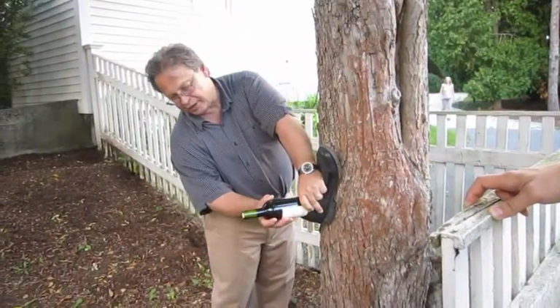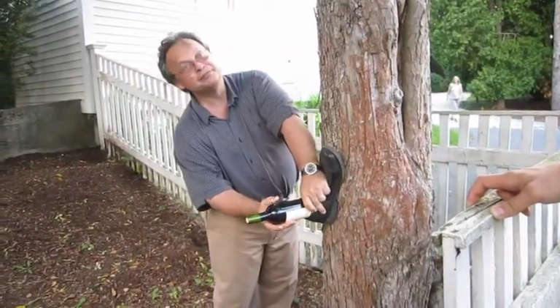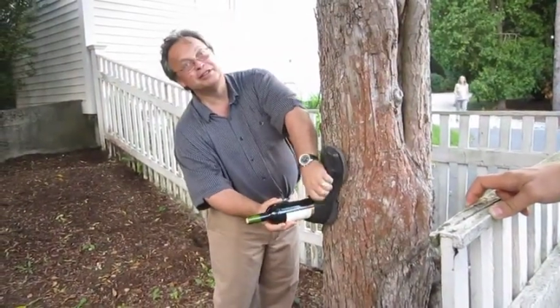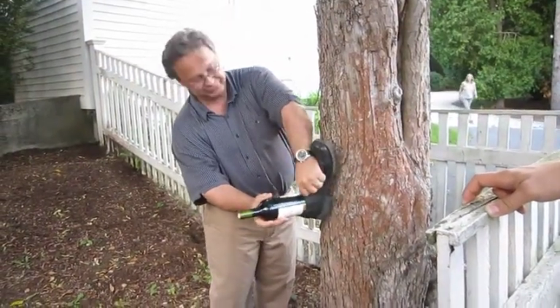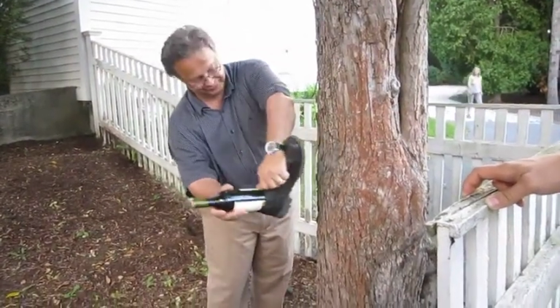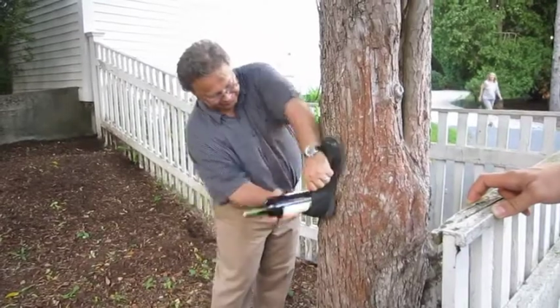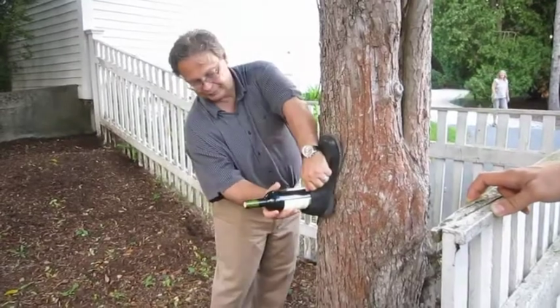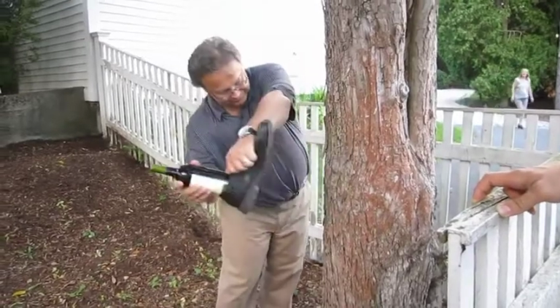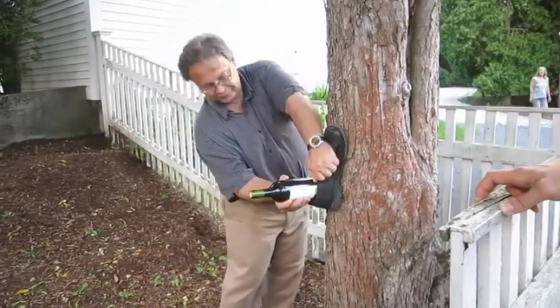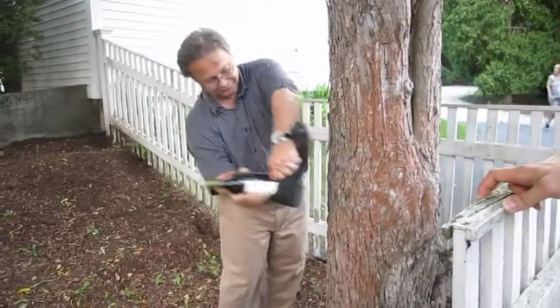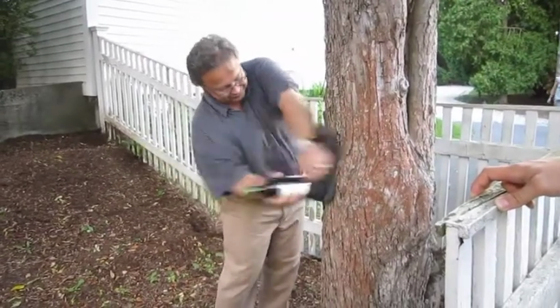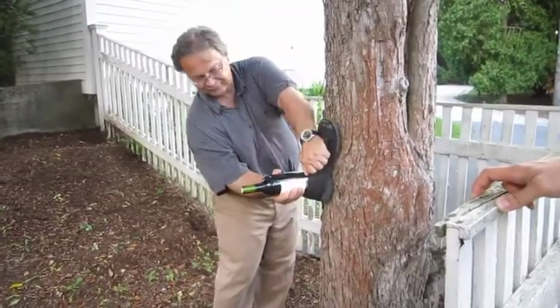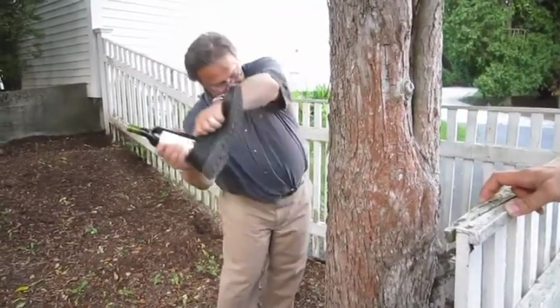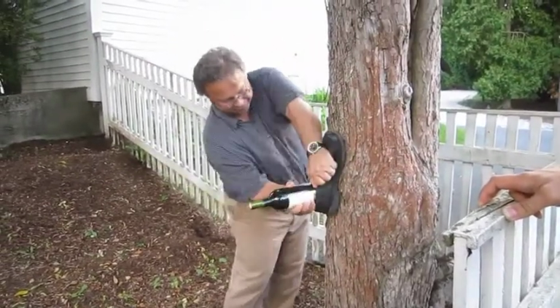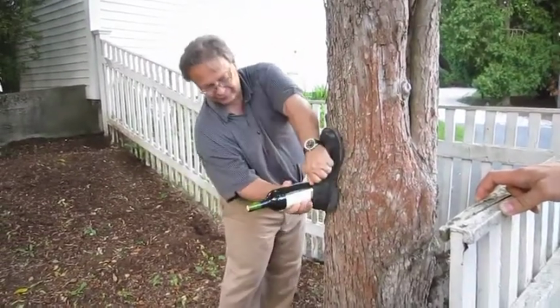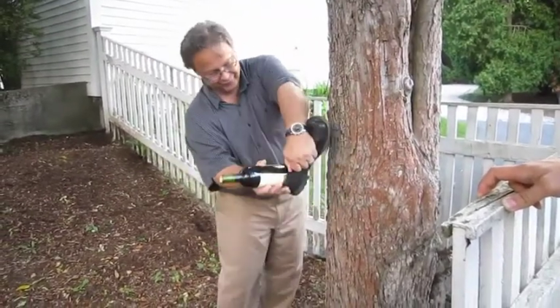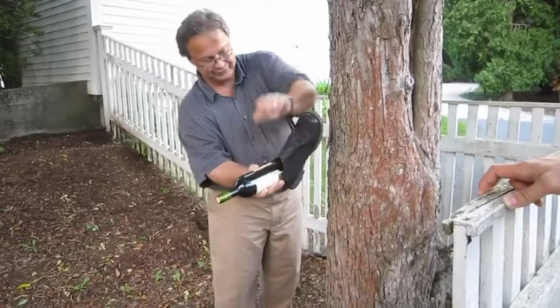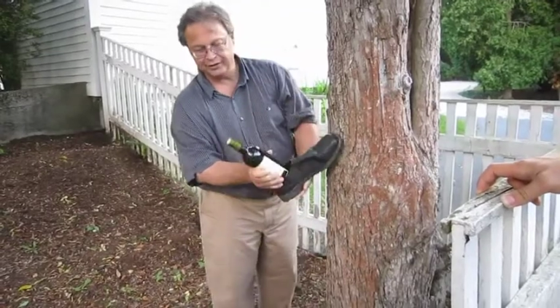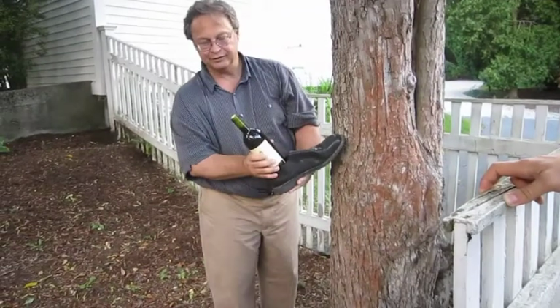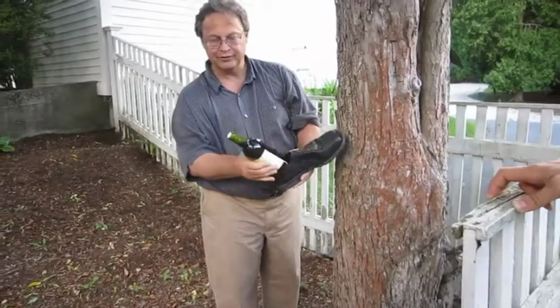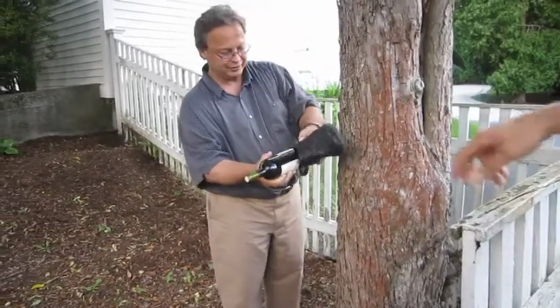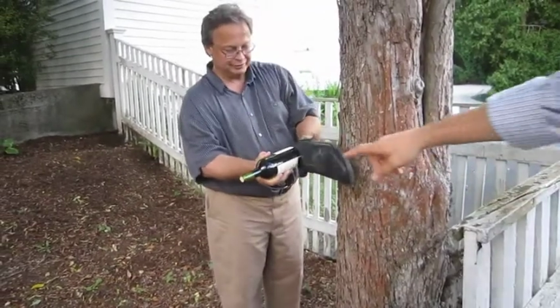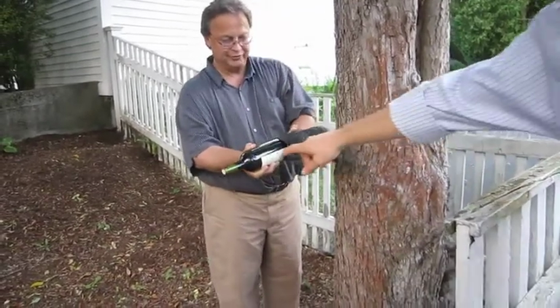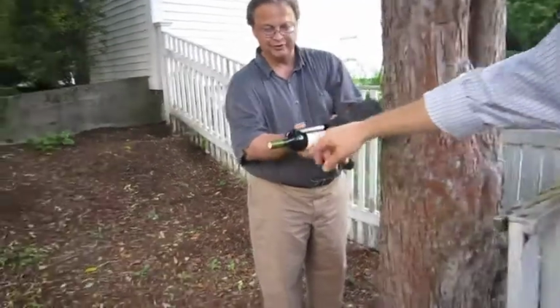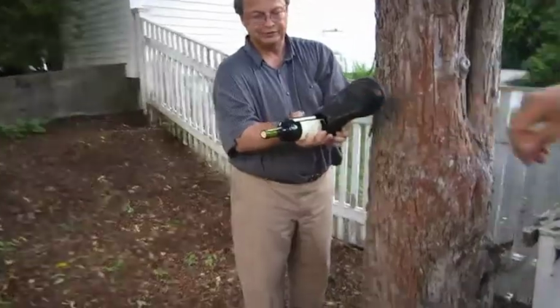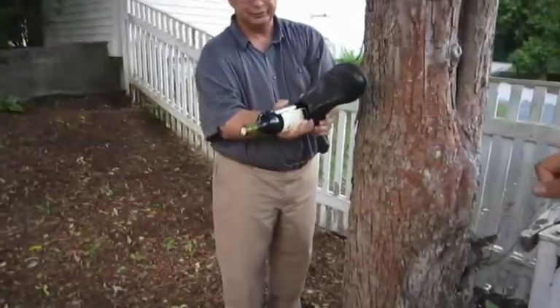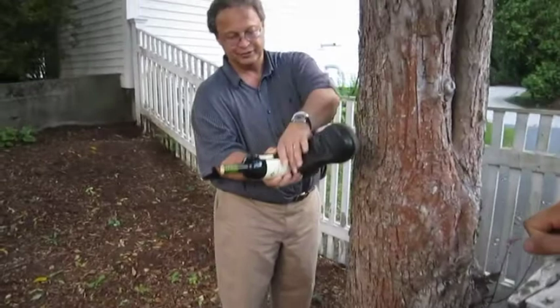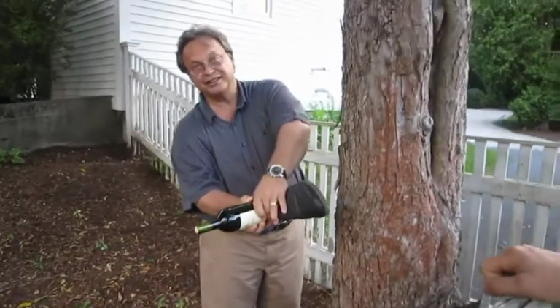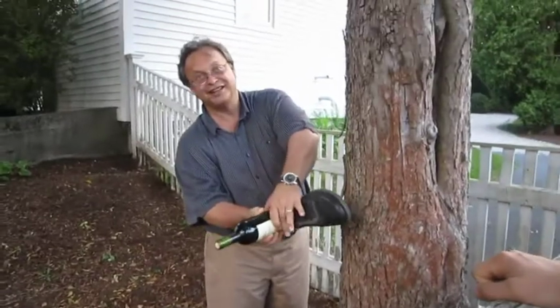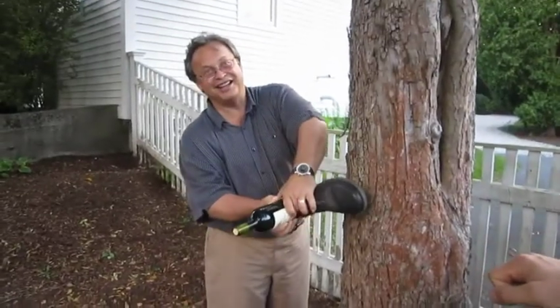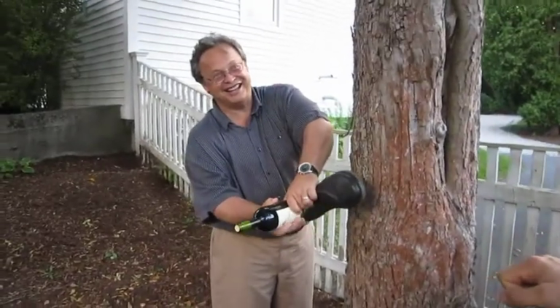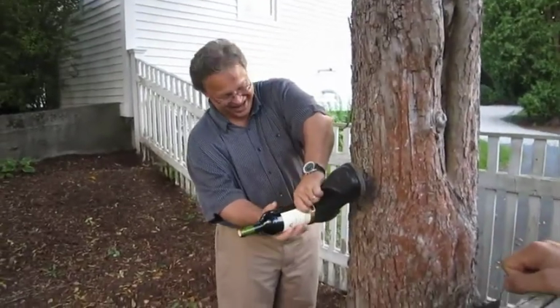It looks like it's moving a little bit. Is it? We're told that this is supposed to pop the cork out of this wine bottle. I think you may want to just skip back. Just maybe don't use the shoe. The shoe is too soft and low.